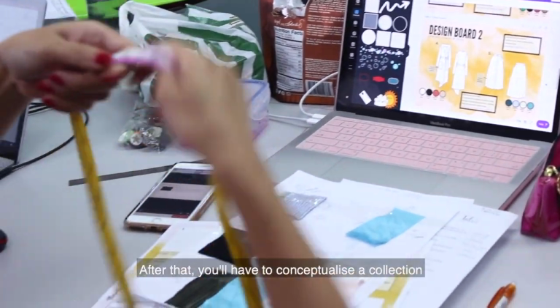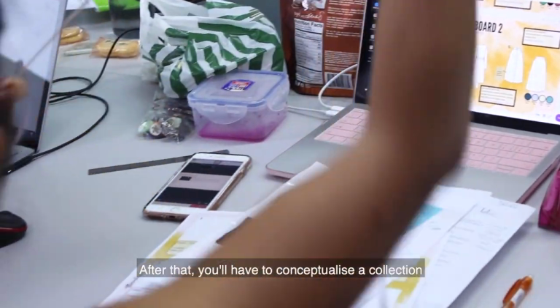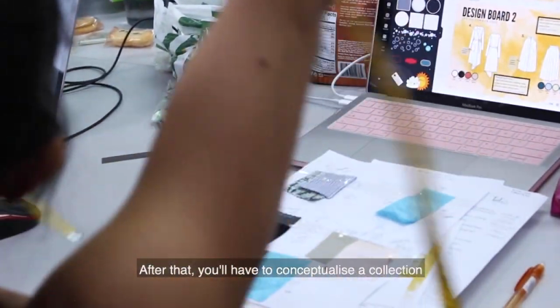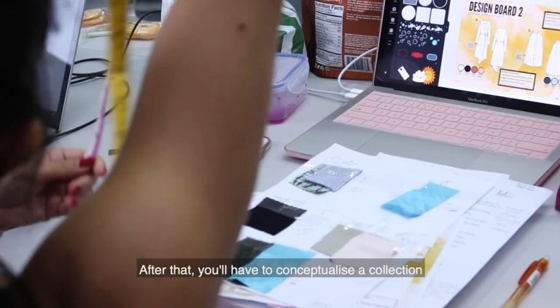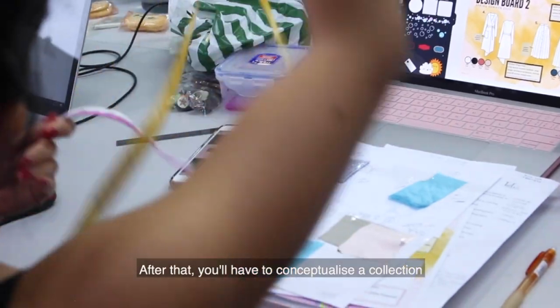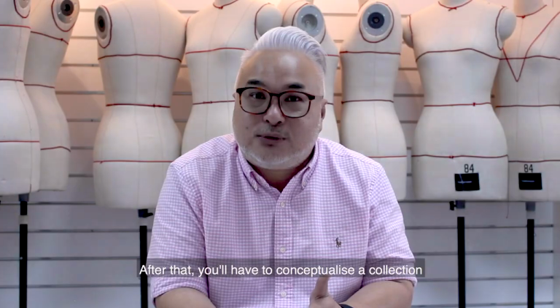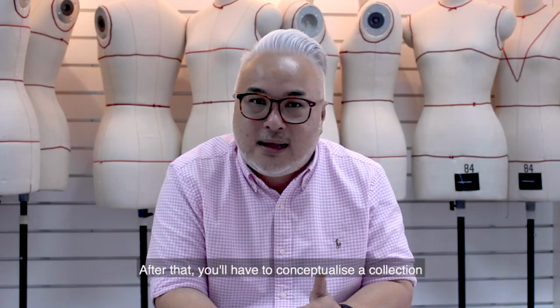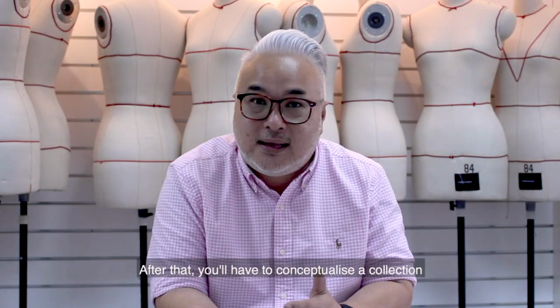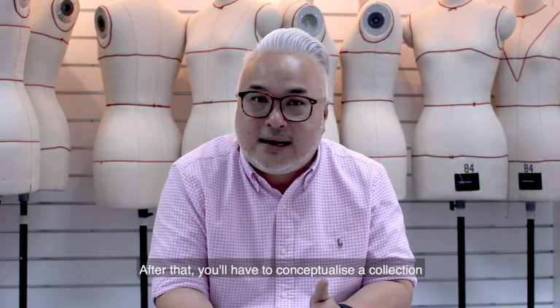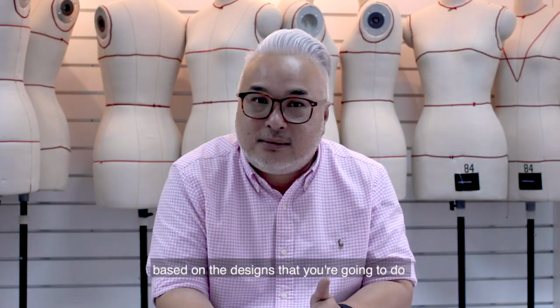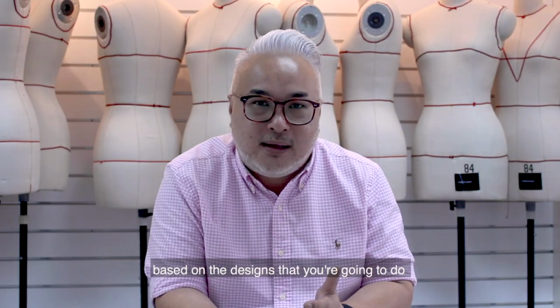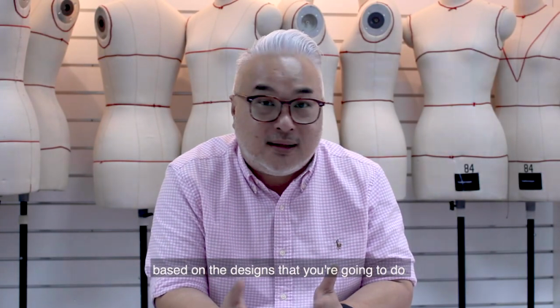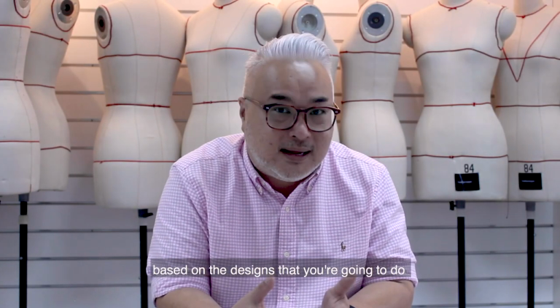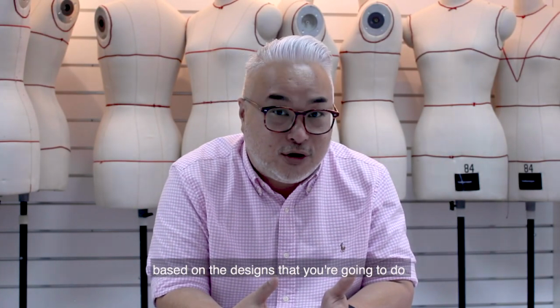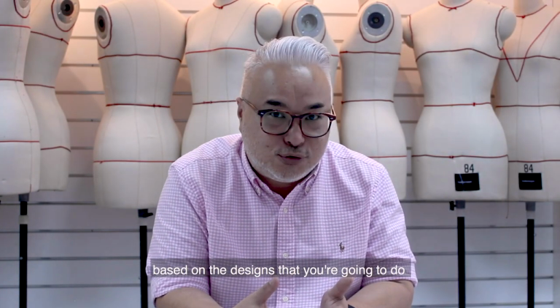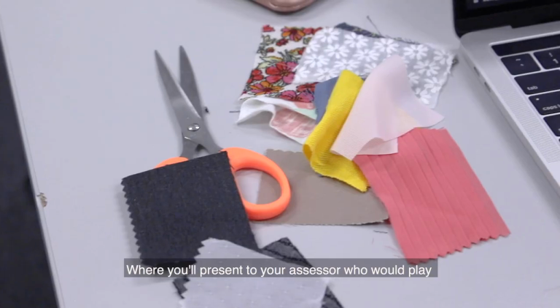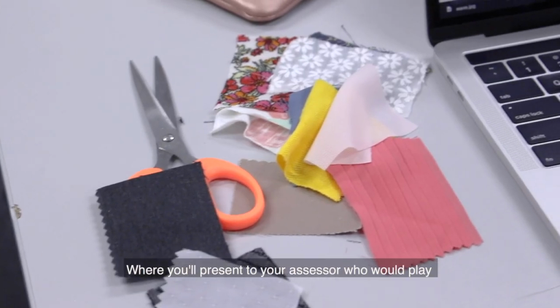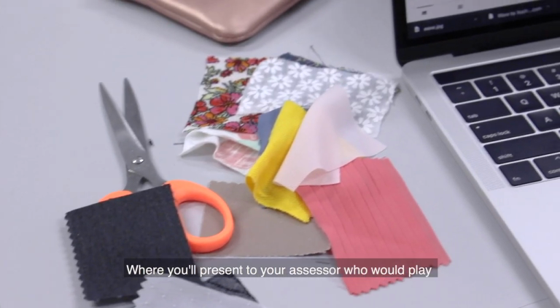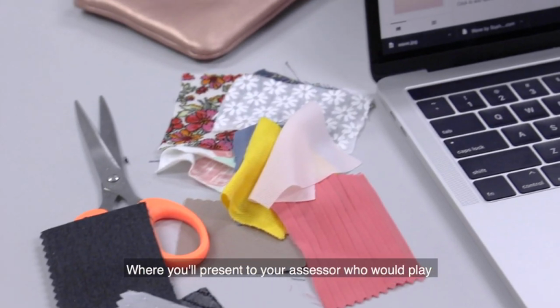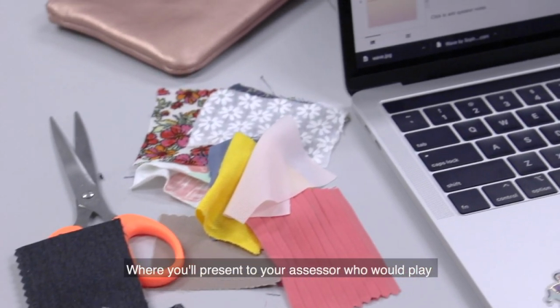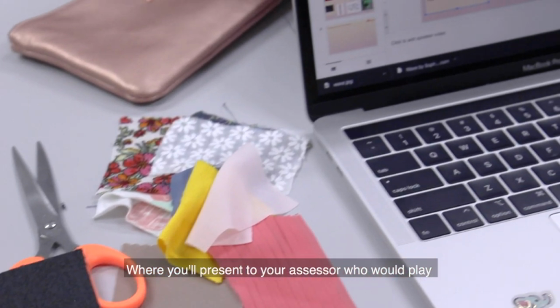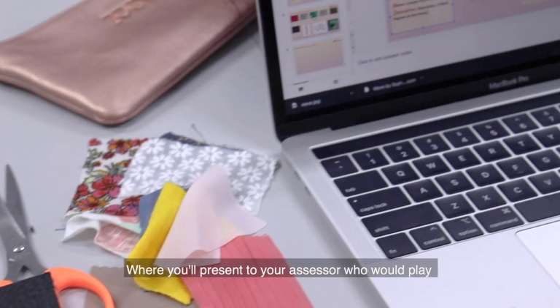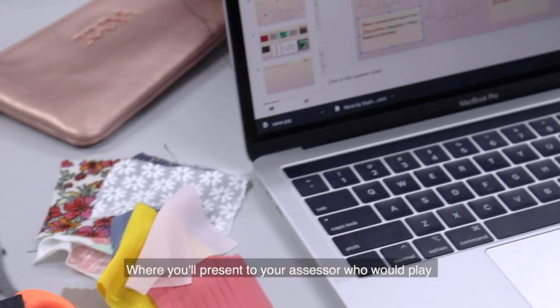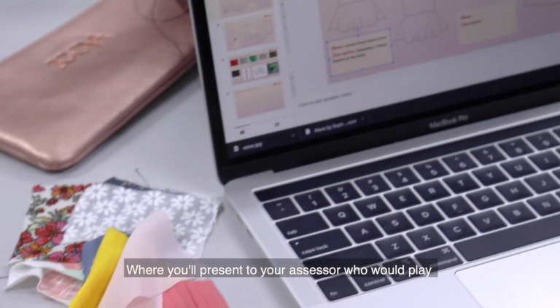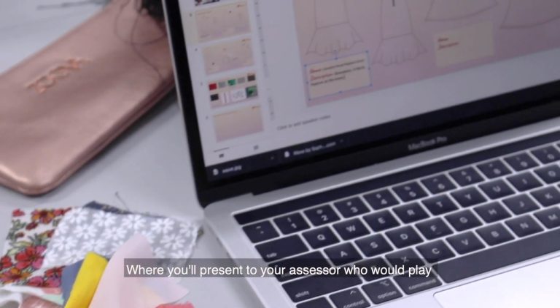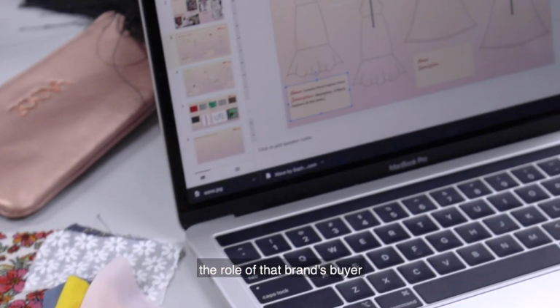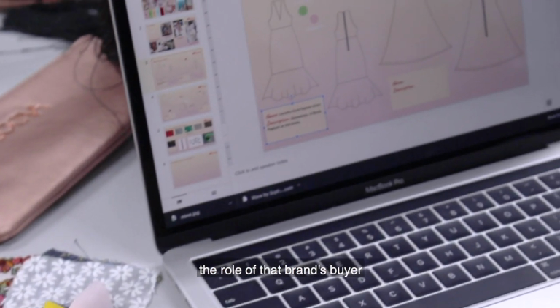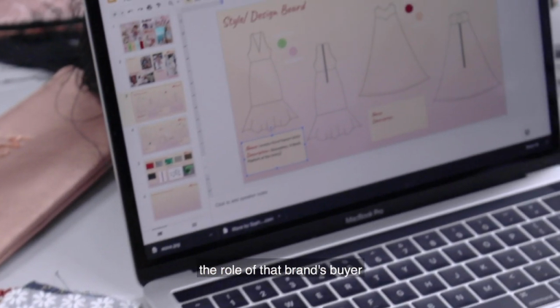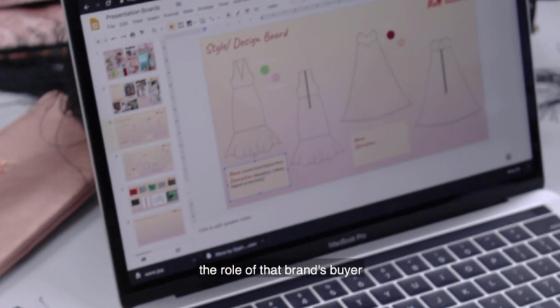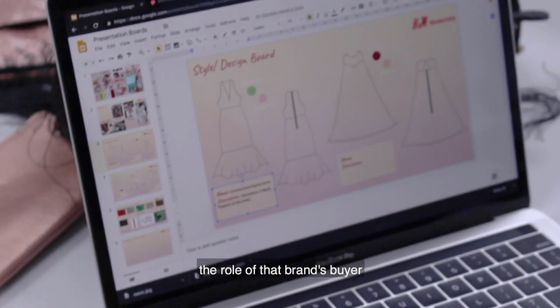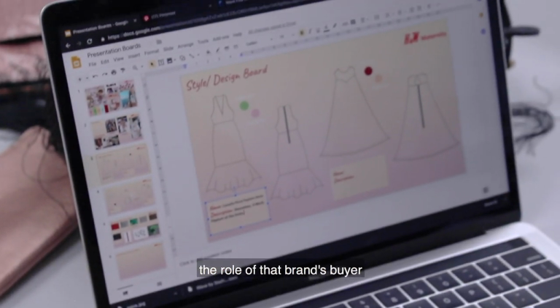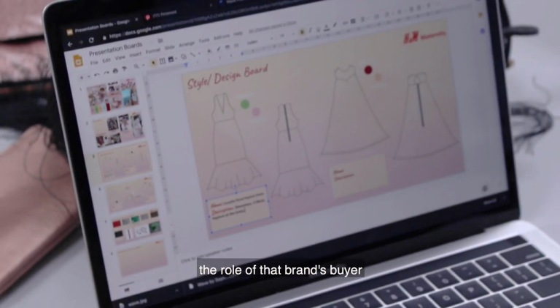After that, you have to conceptualize a collection based on the designs that you're going to do, where you present to your assessor who will play the role of that brand's buyer.